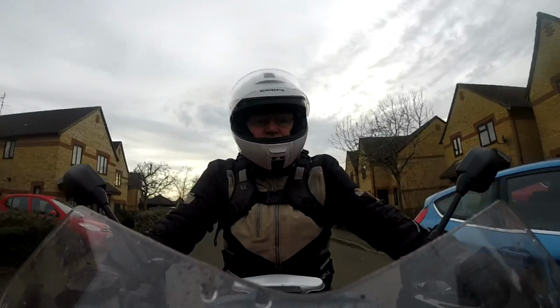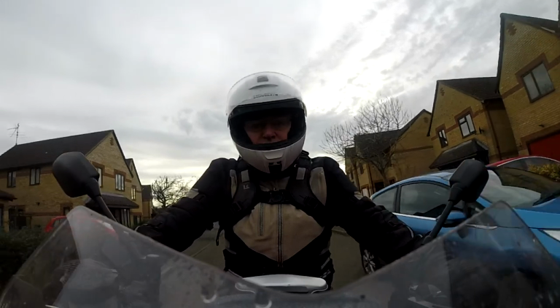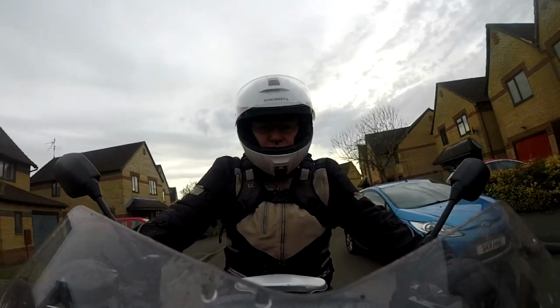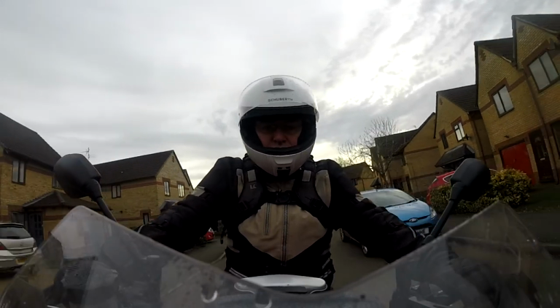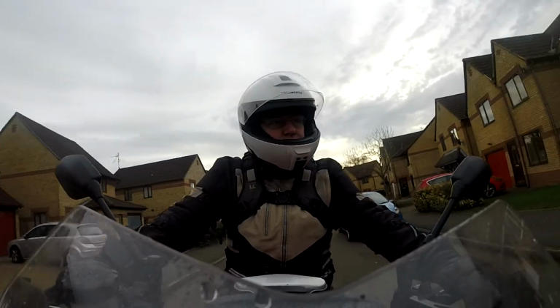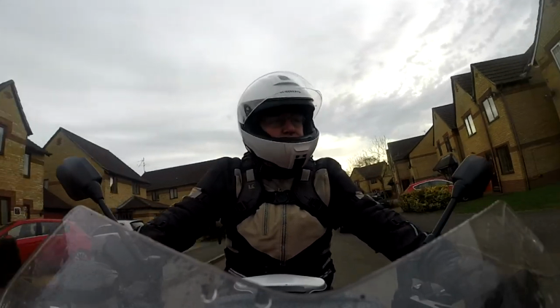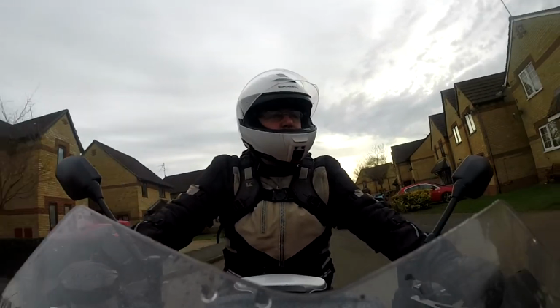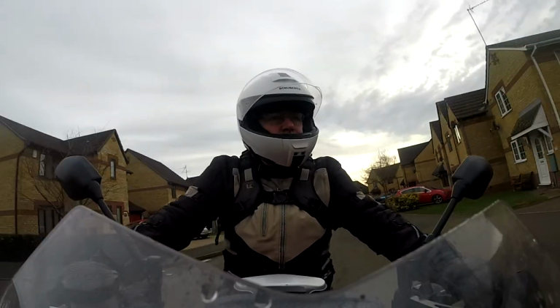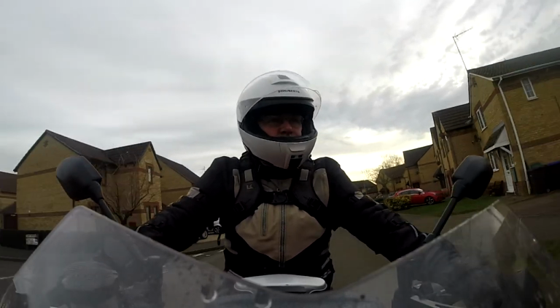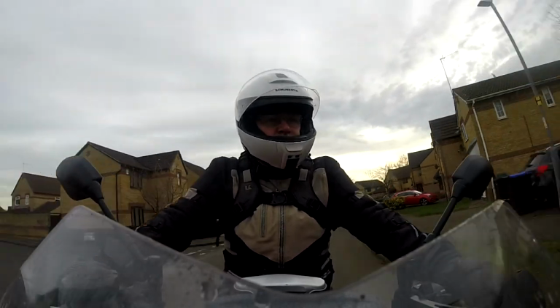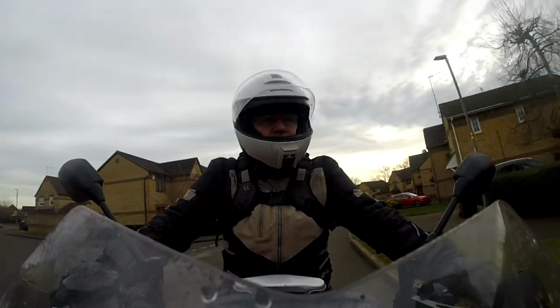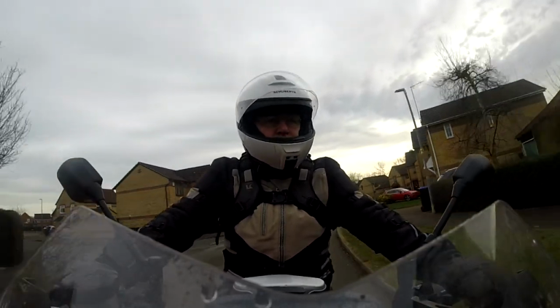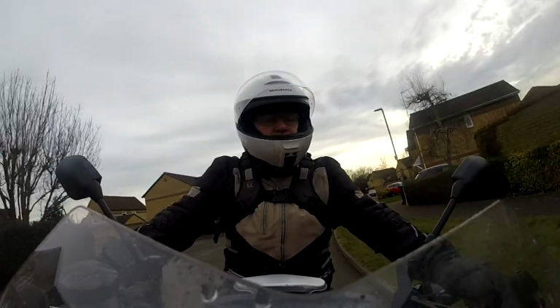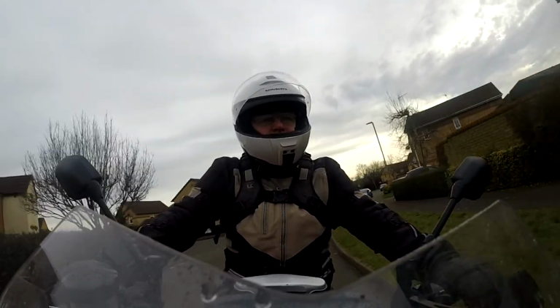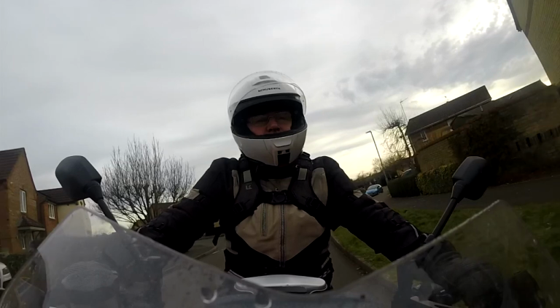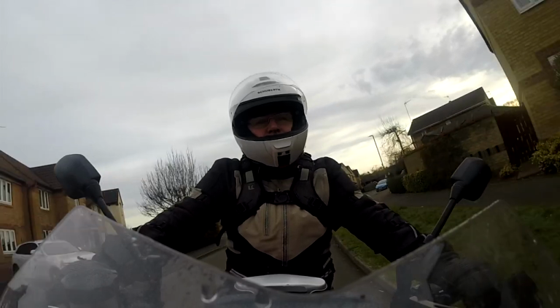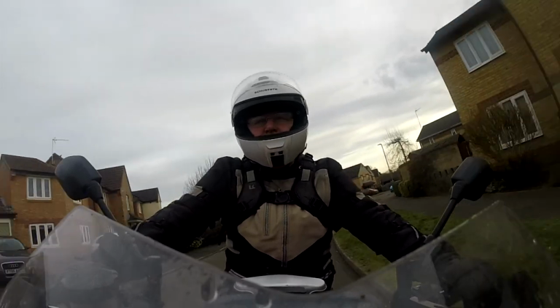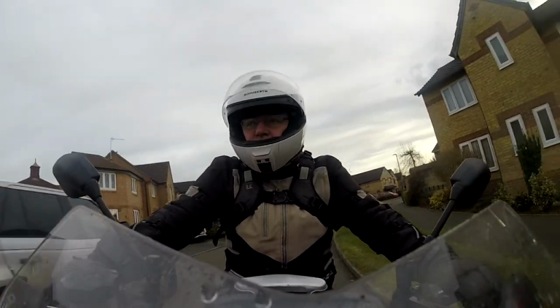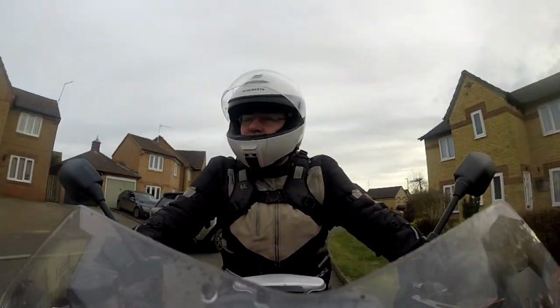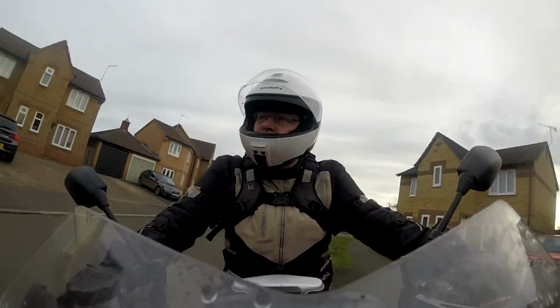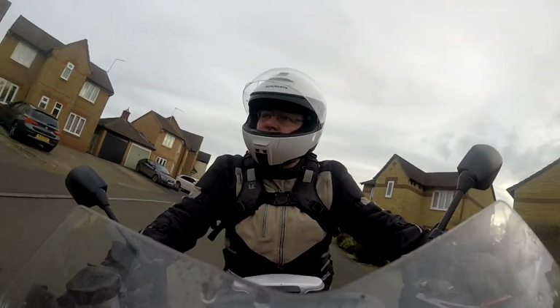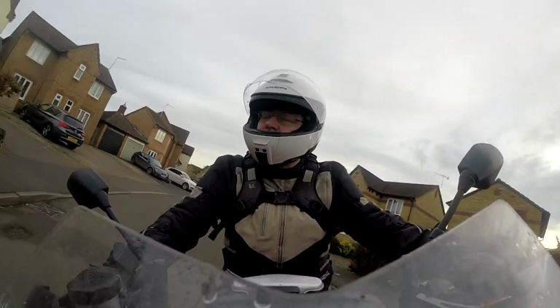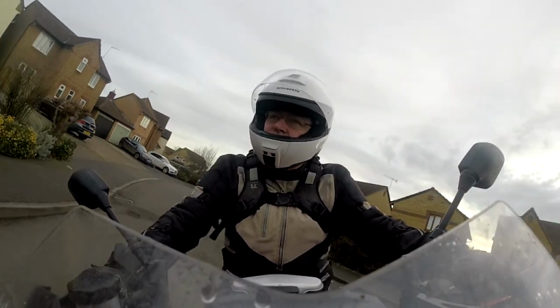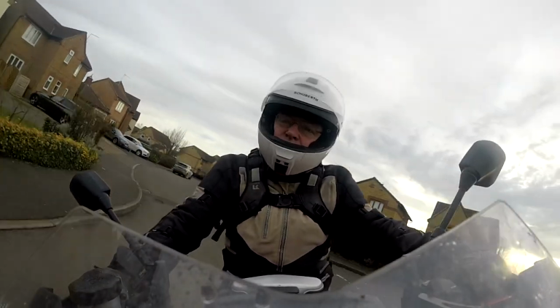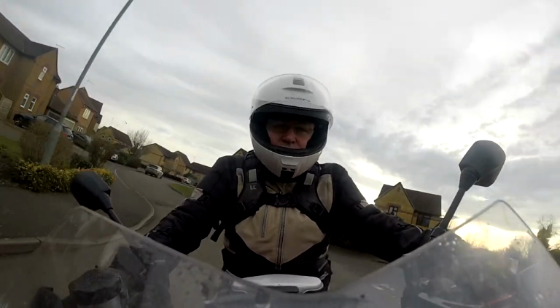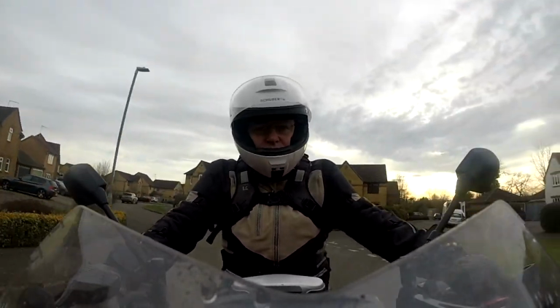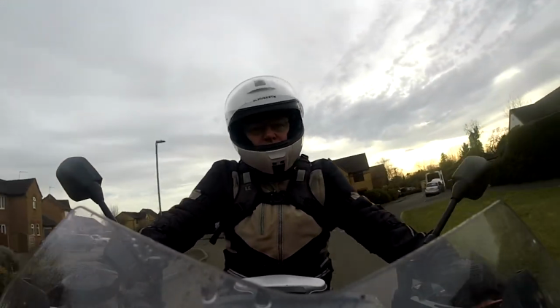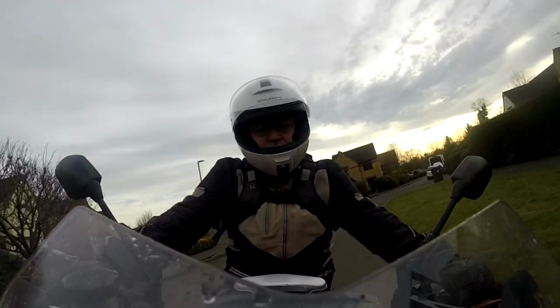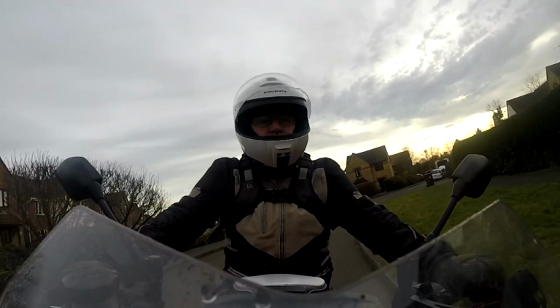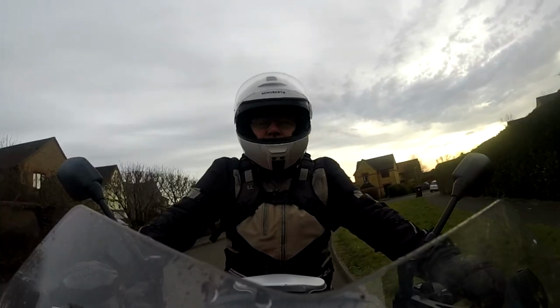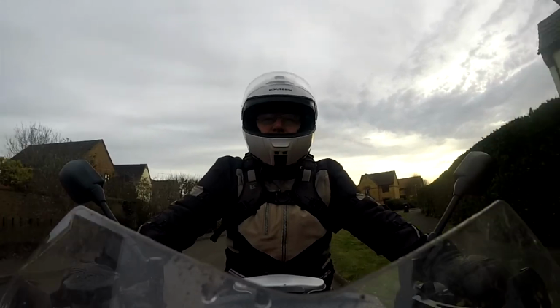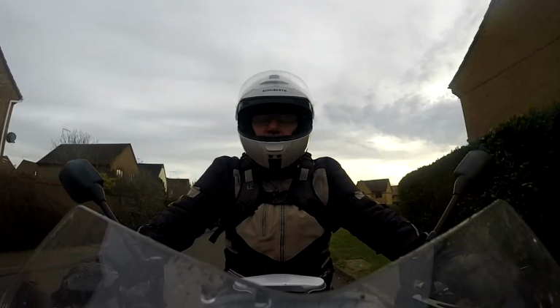Good morning, good afternoon, good evening, whatever time it is while you're watching this. The second of my — I suppose I should really call them OnlyFans films — because they're special requests or things I'm helping with.